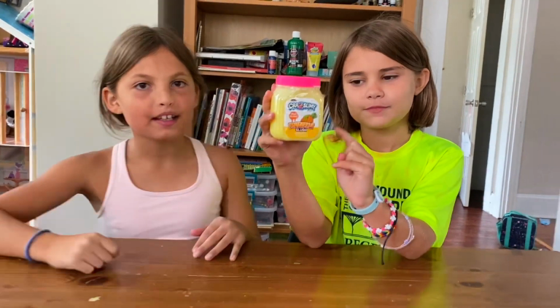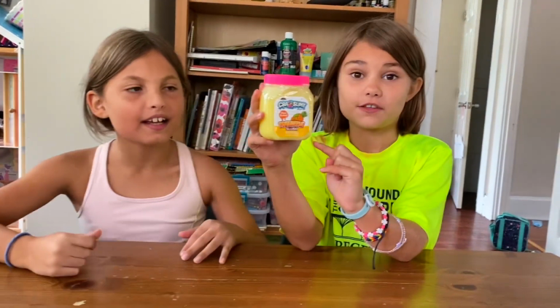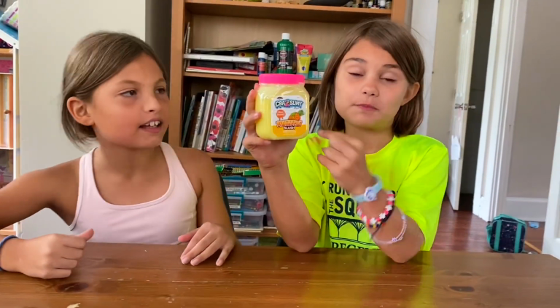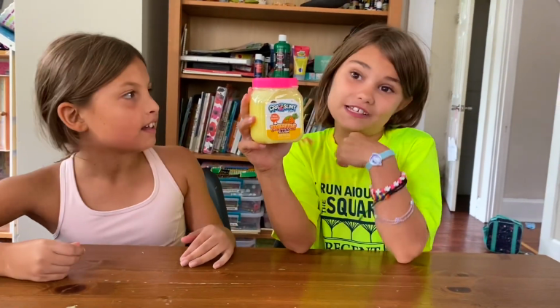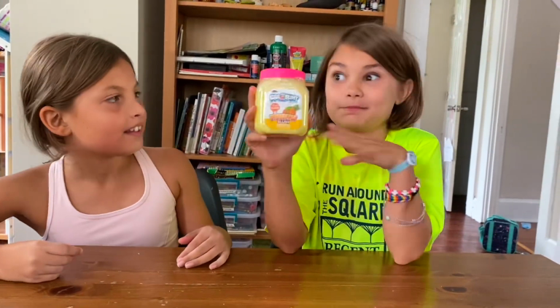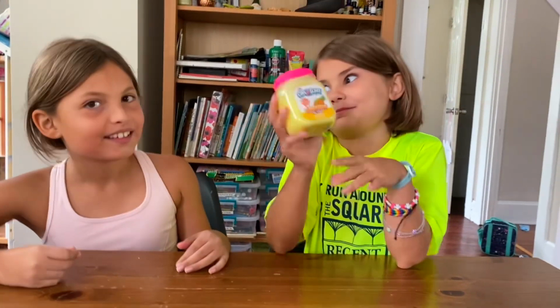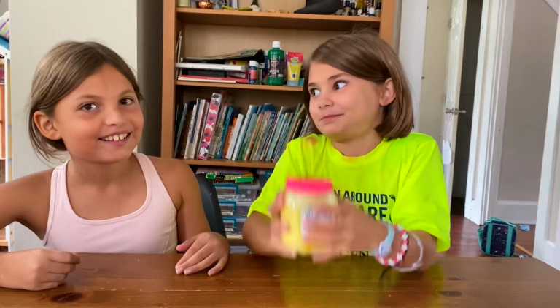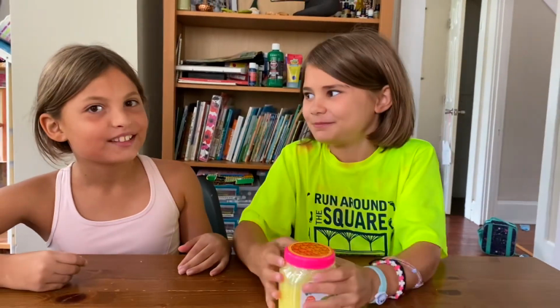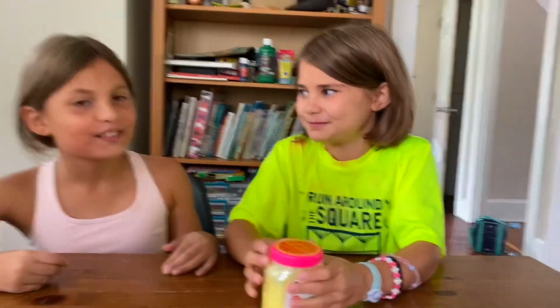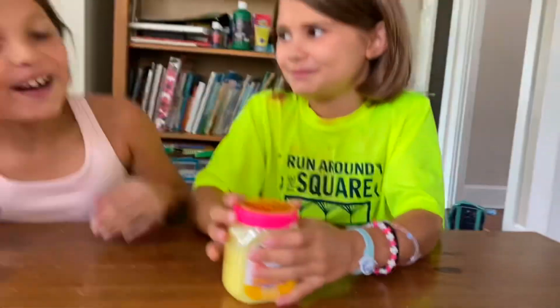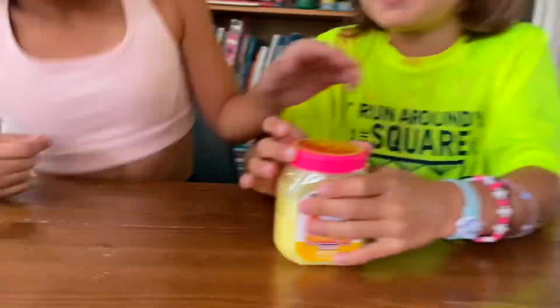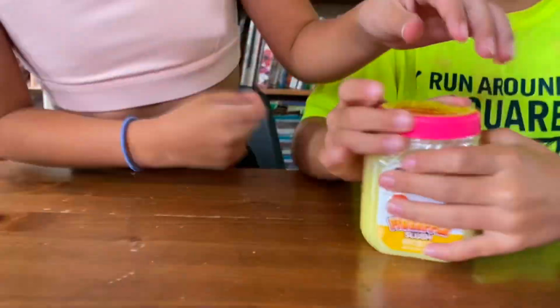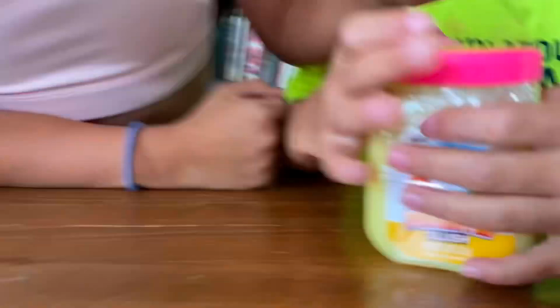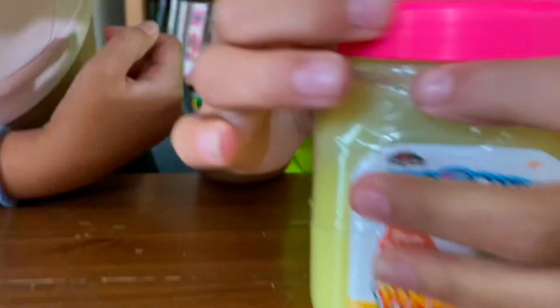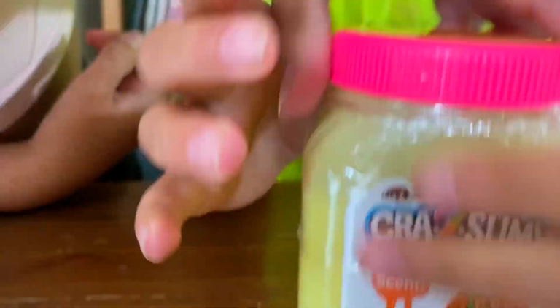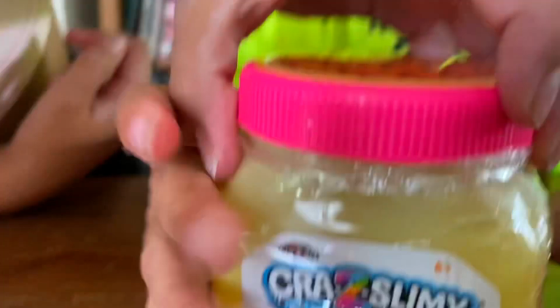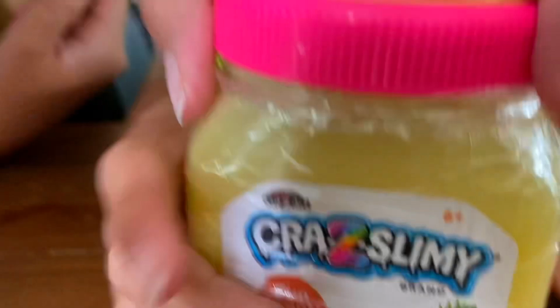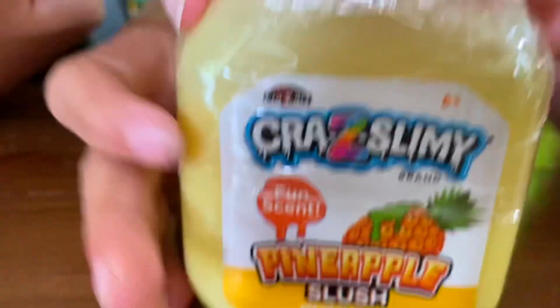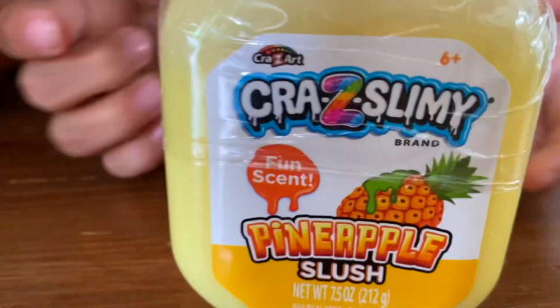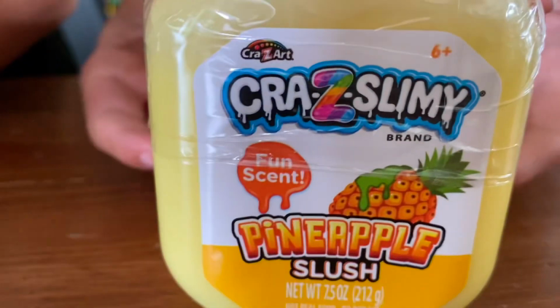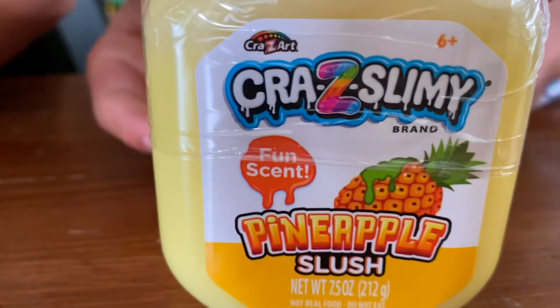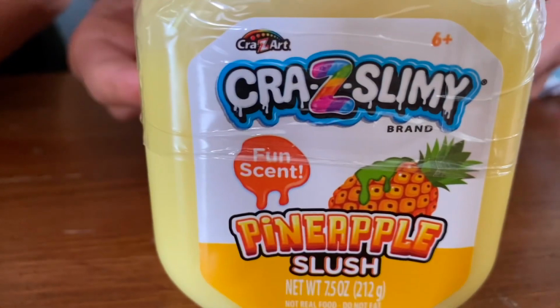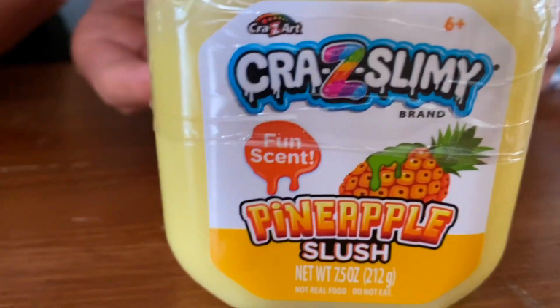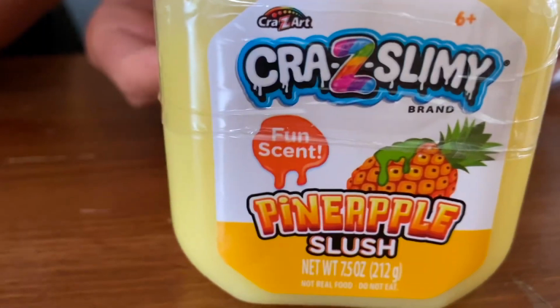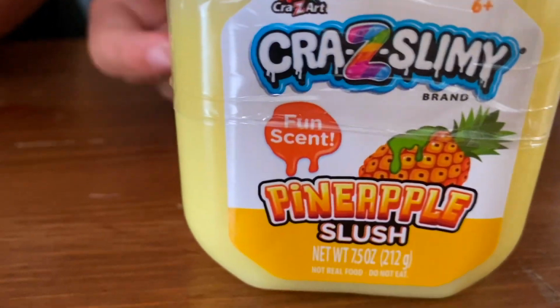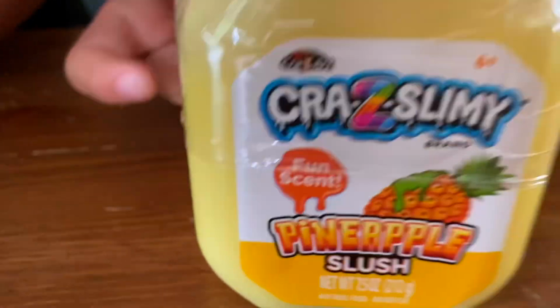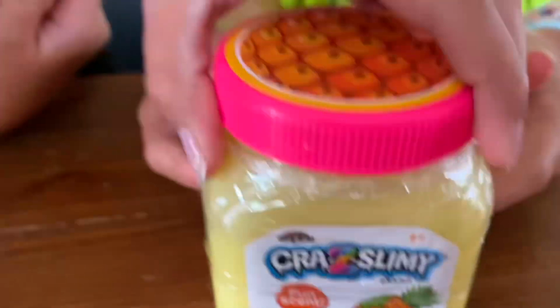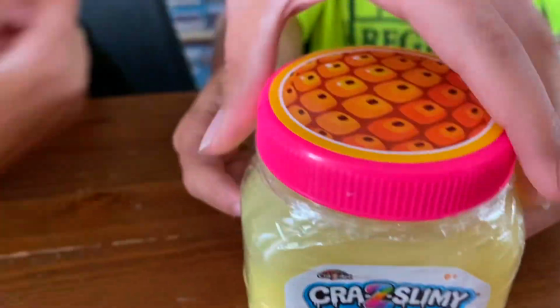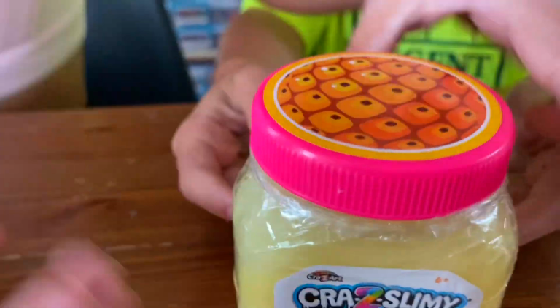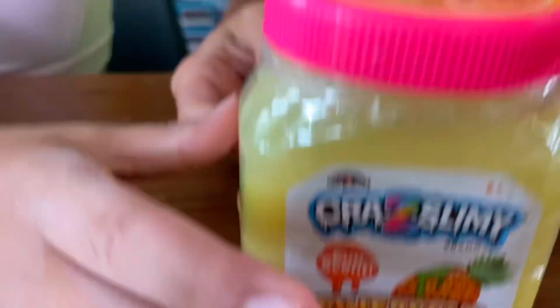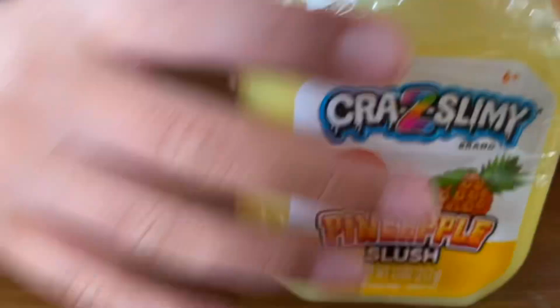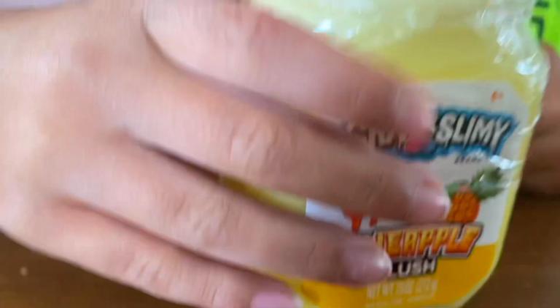Okay, it's my slime. So the flavor is pineapple slush, and it has a fun scent.